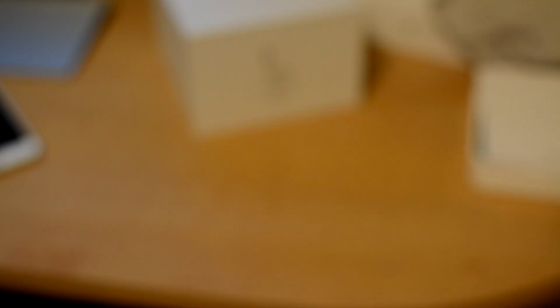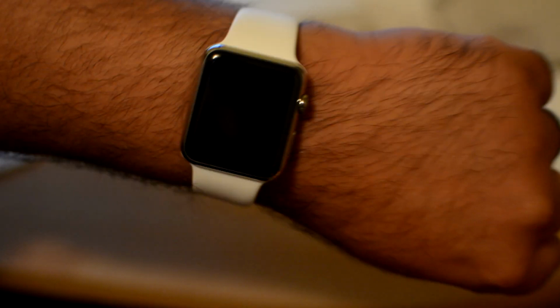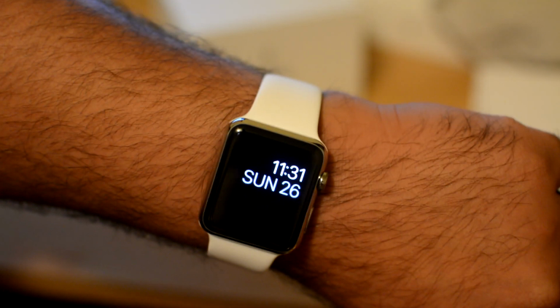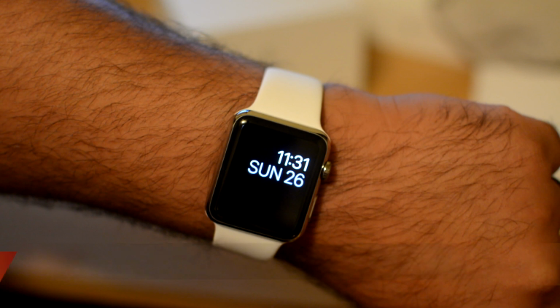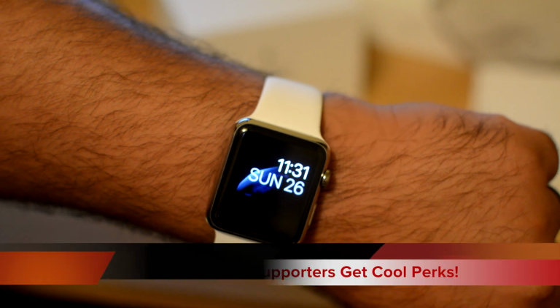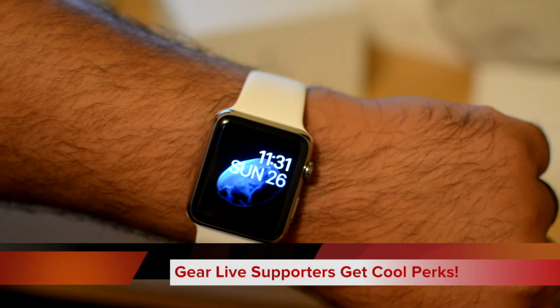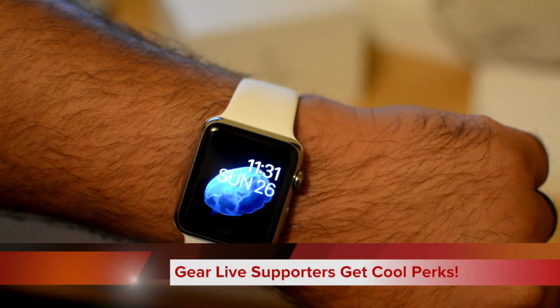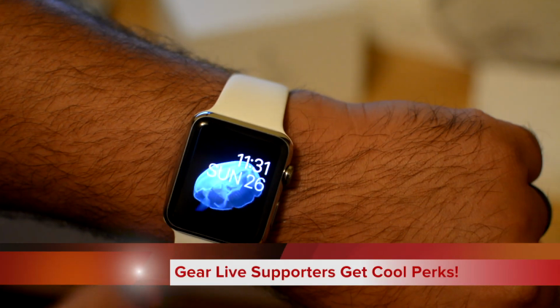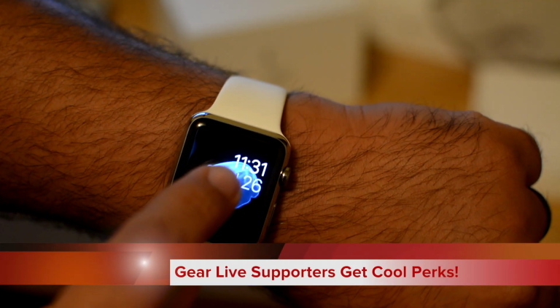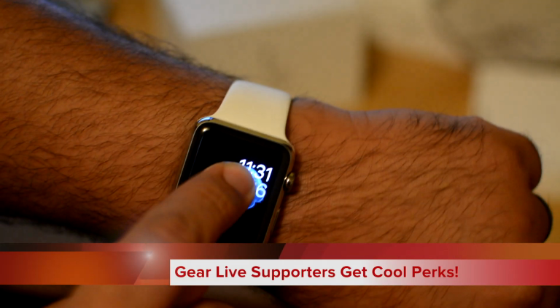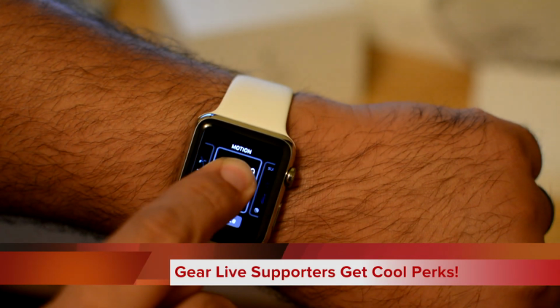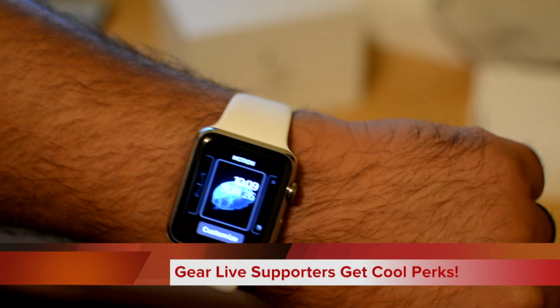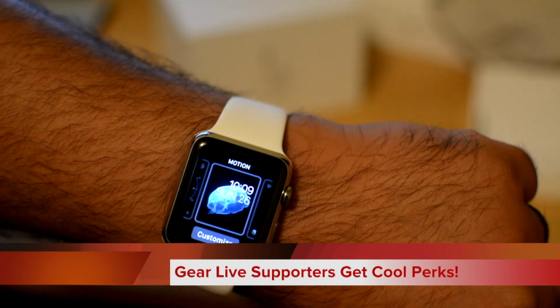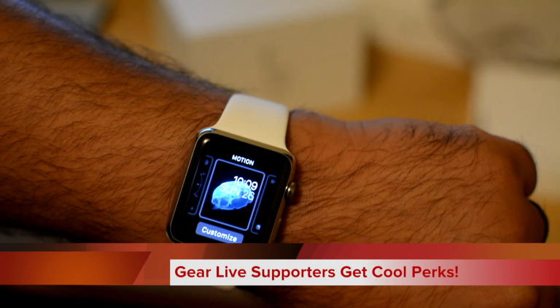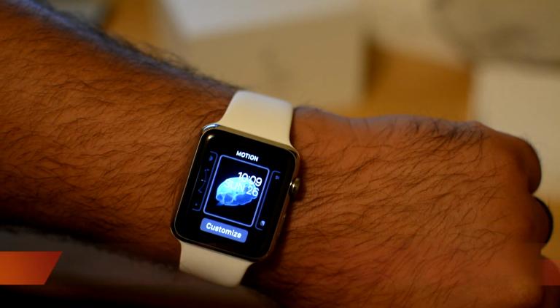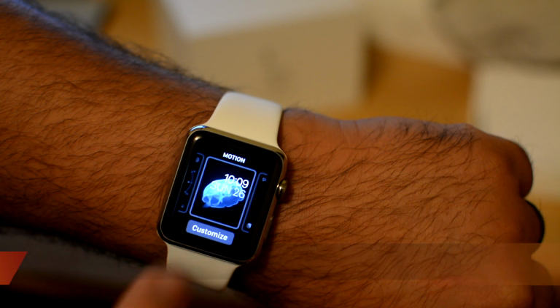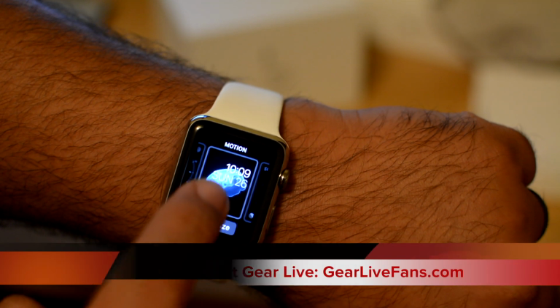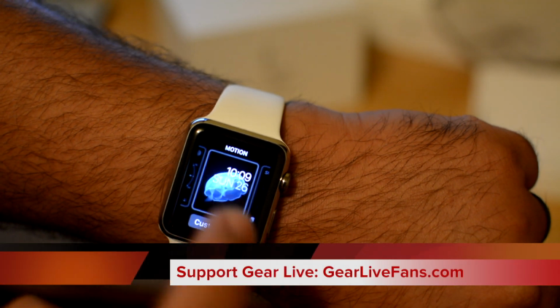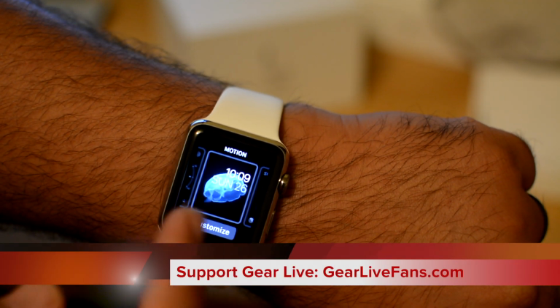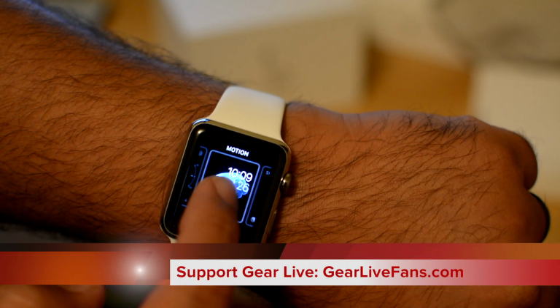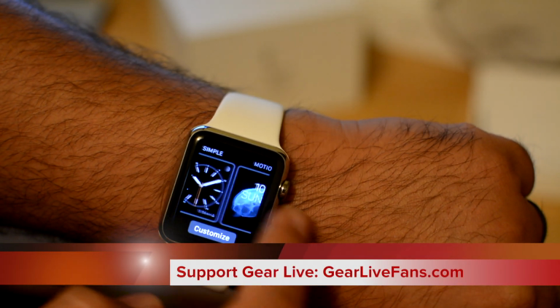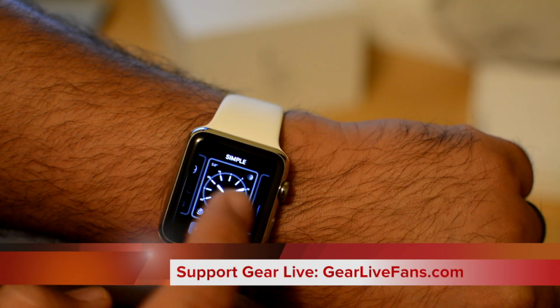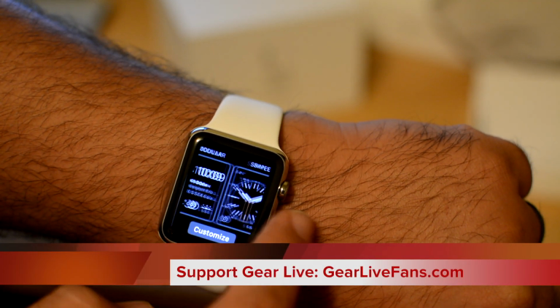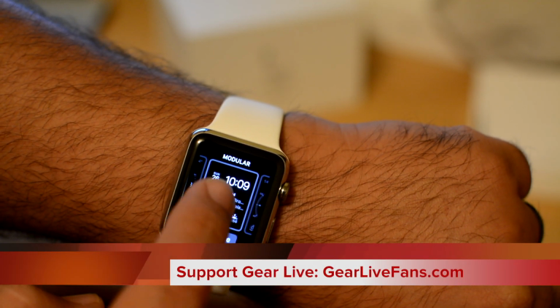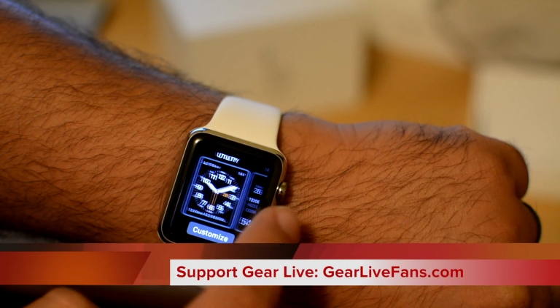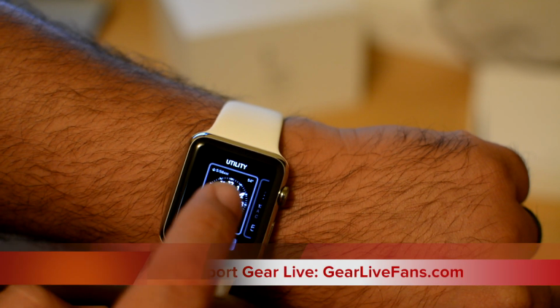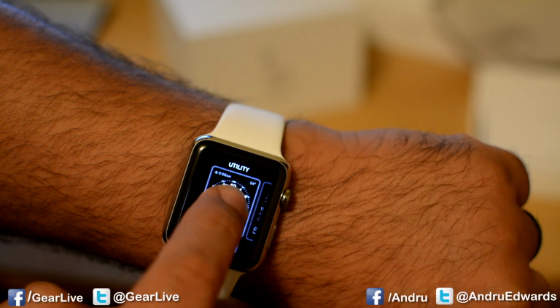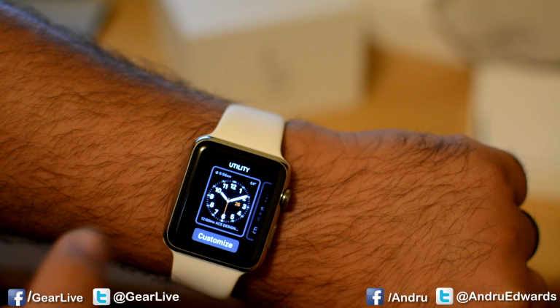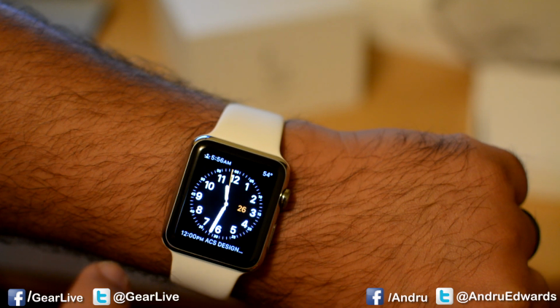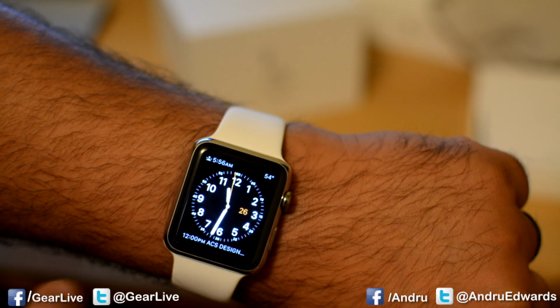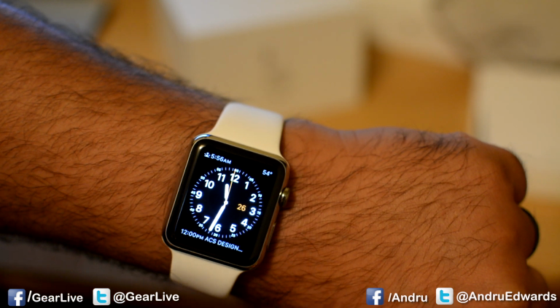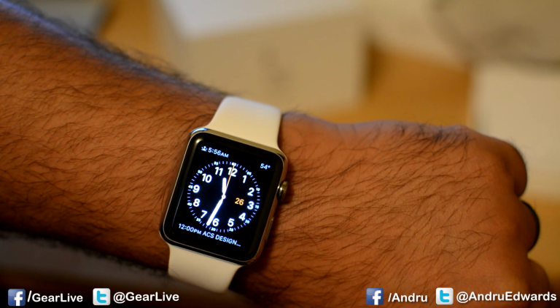Alright, here's how you change the watch face on your Apple Watch: force touch on your watch face. Now, as you can see, I've moved to the back, and you can kind of swipe through the different watch faces, and then just tap one that you like.